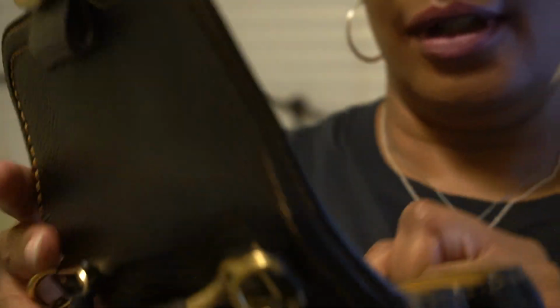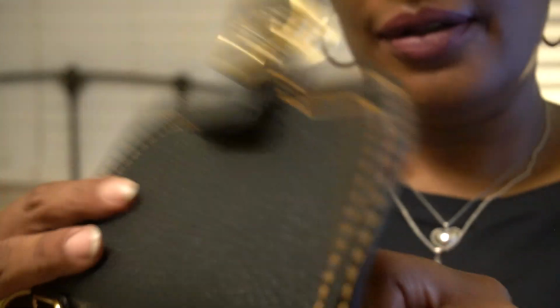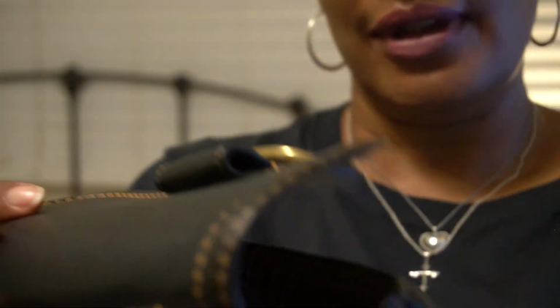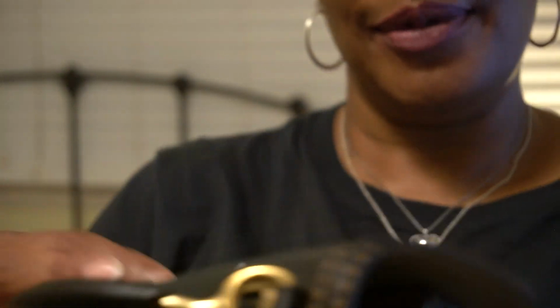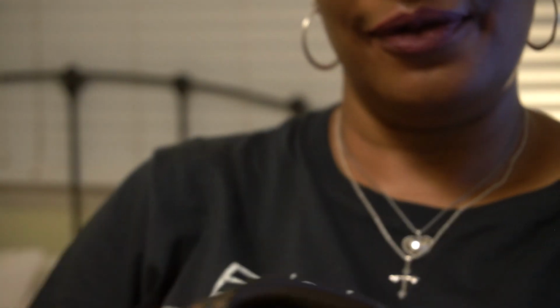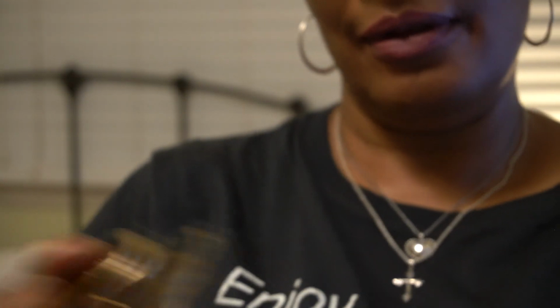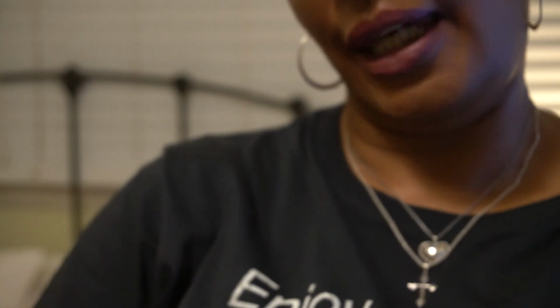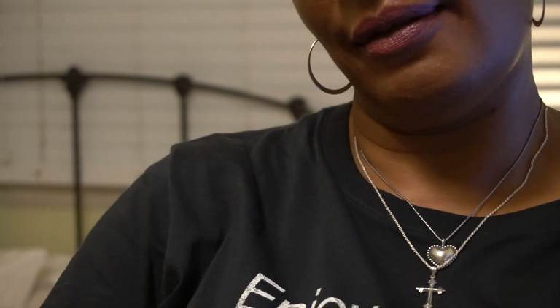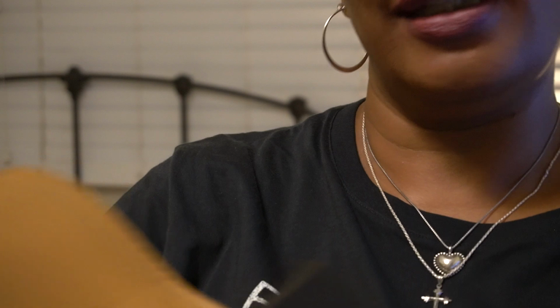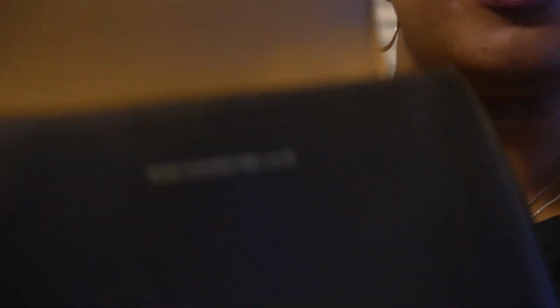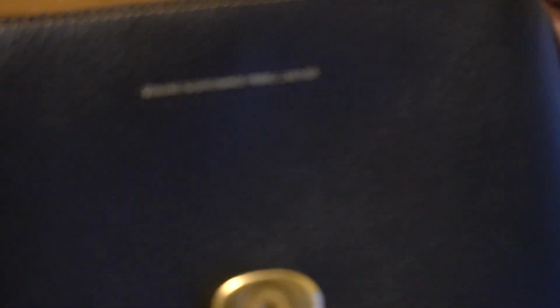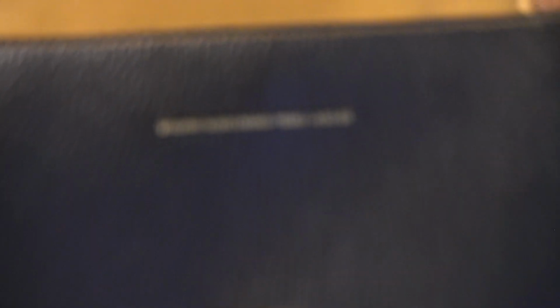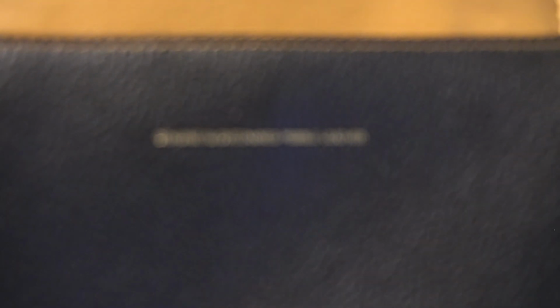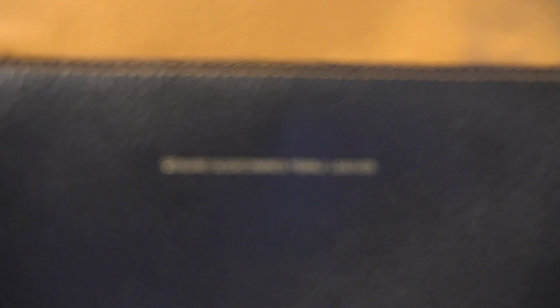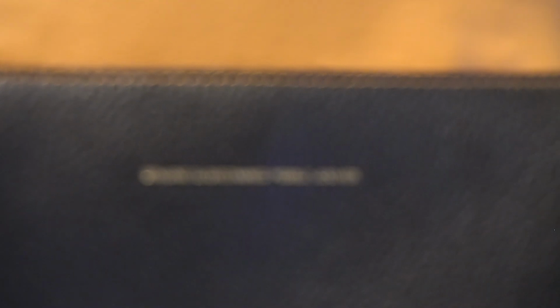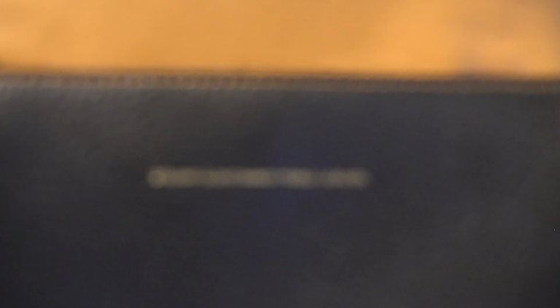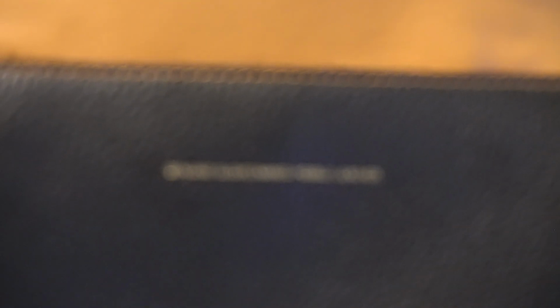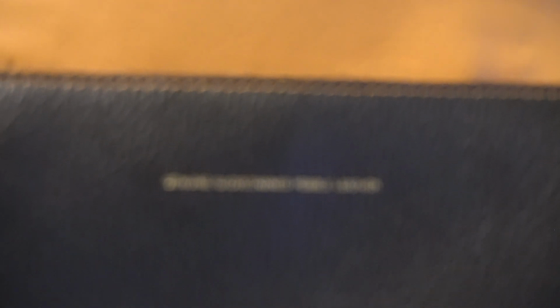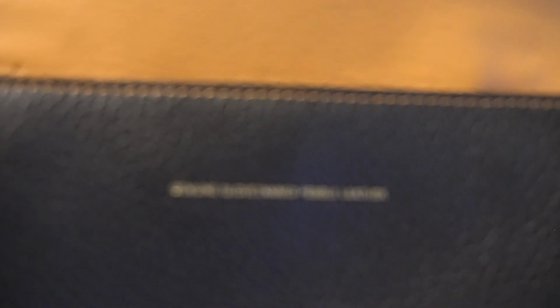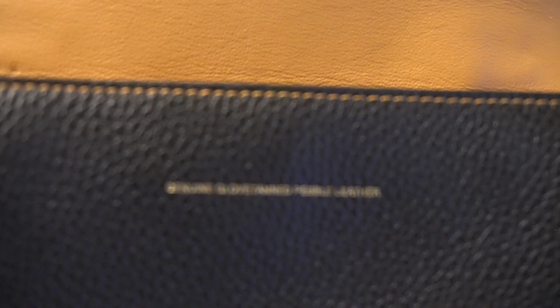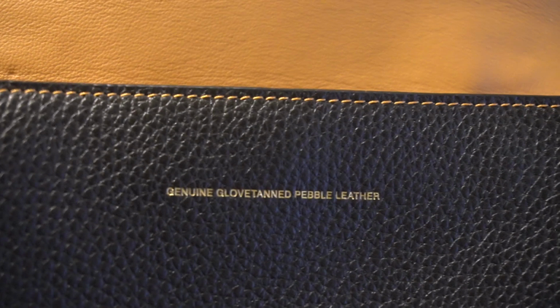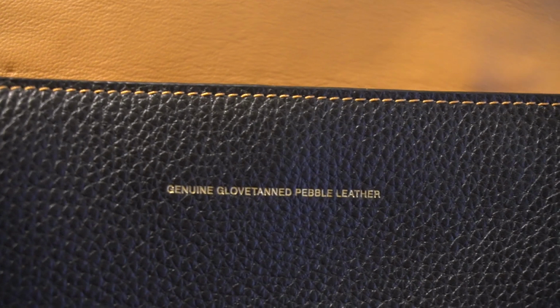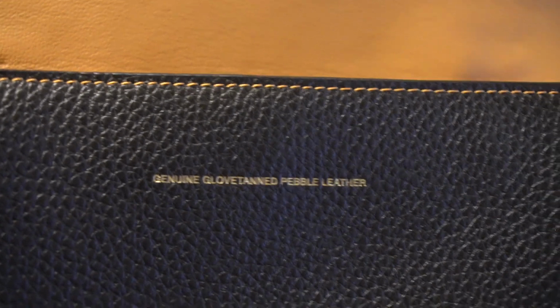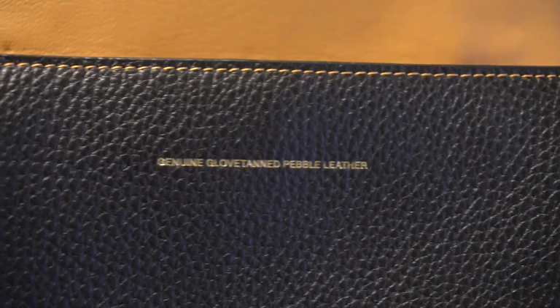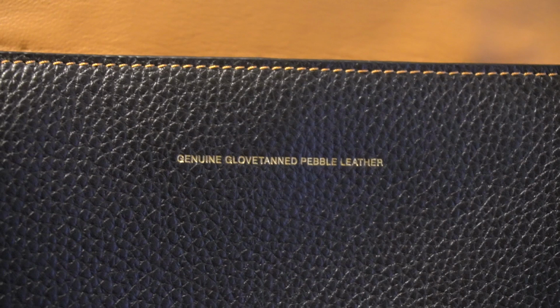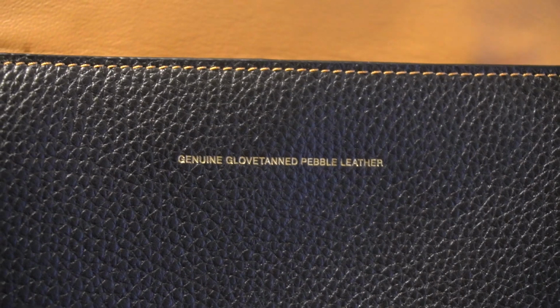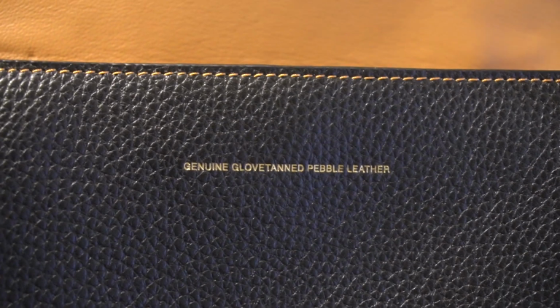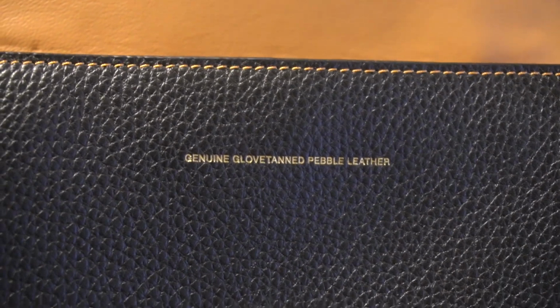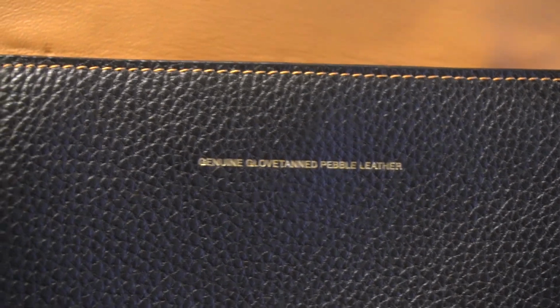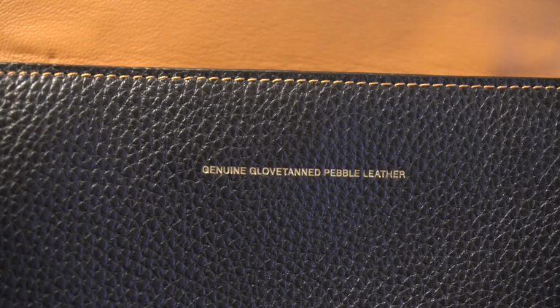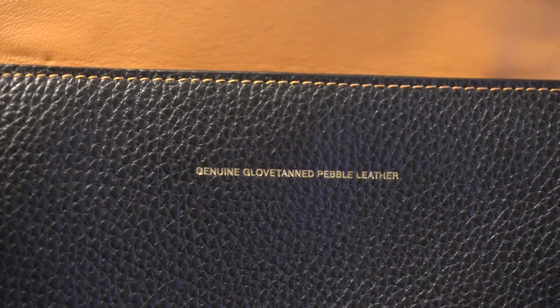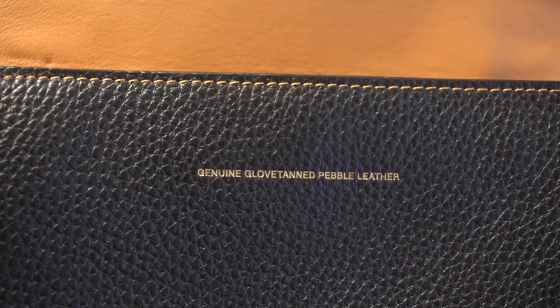You do have a small card area where you could put cards or something small right there. And here is the Coach story patch right there. Really beautiful. And that's where it says the glove tan pebbled leather.